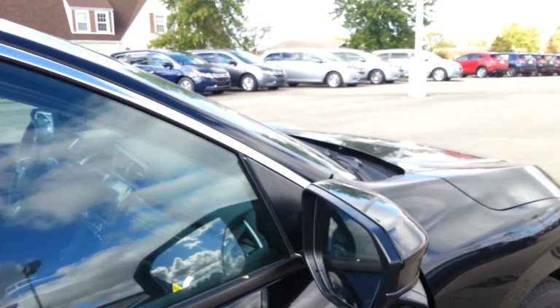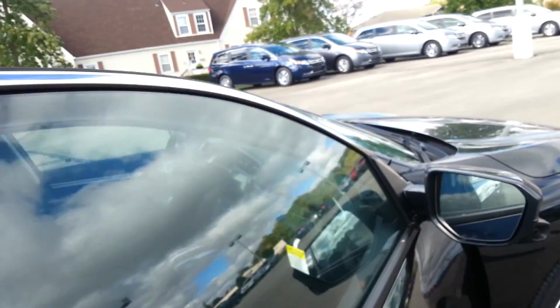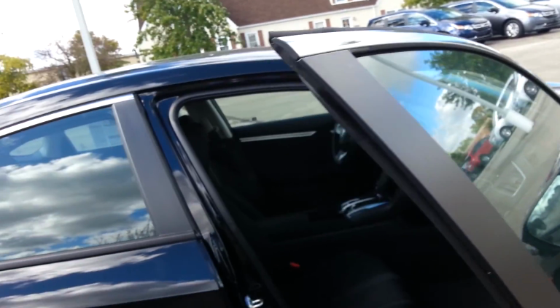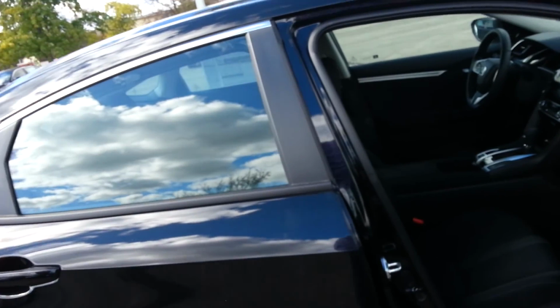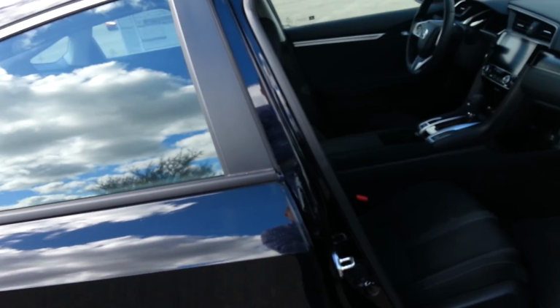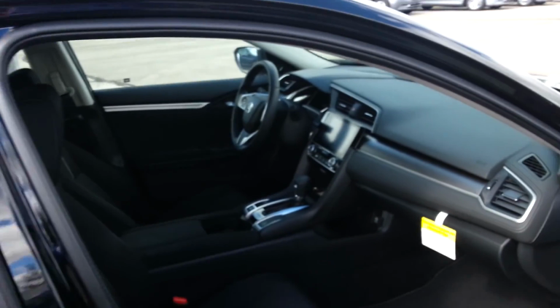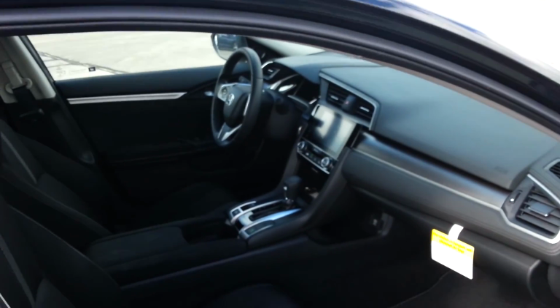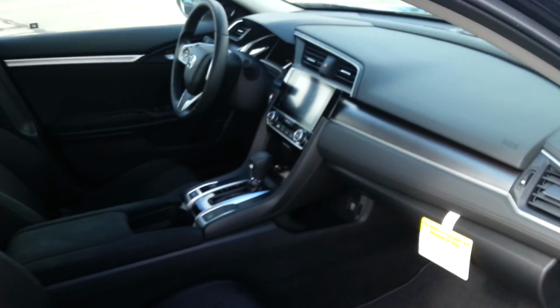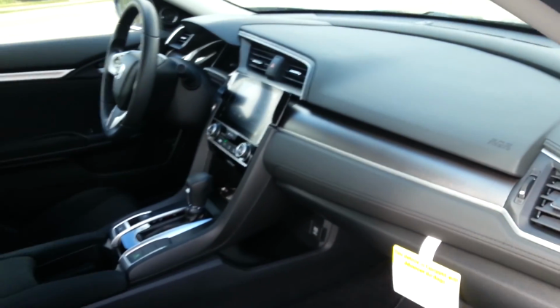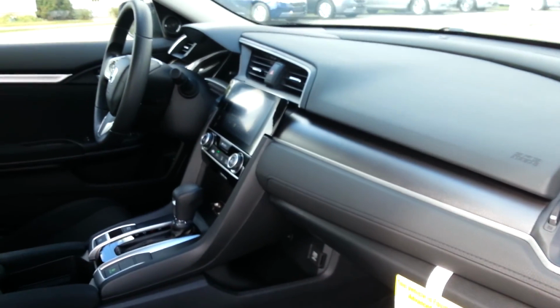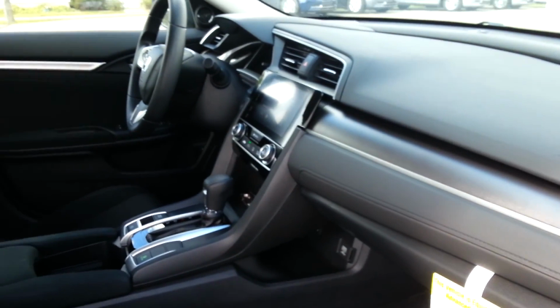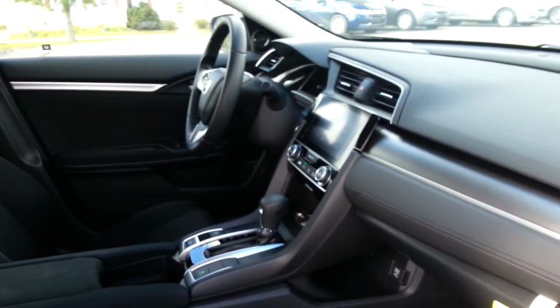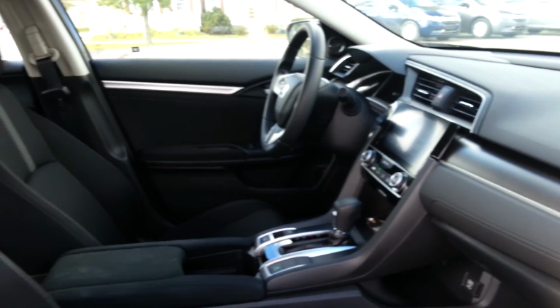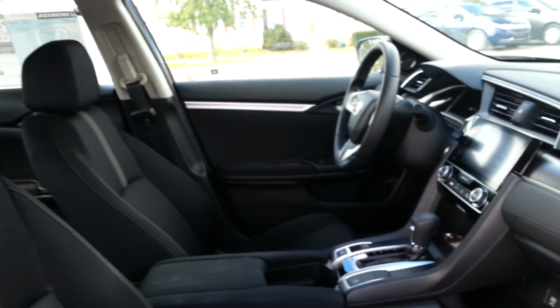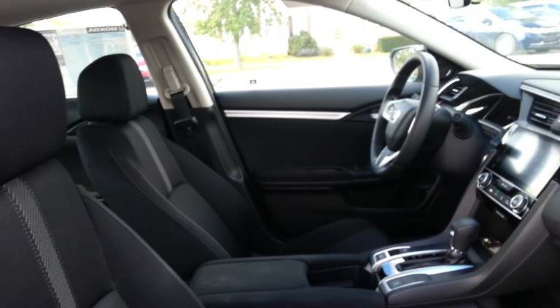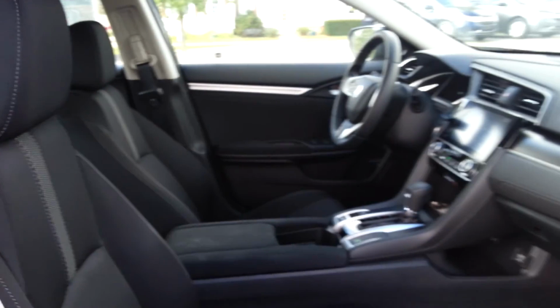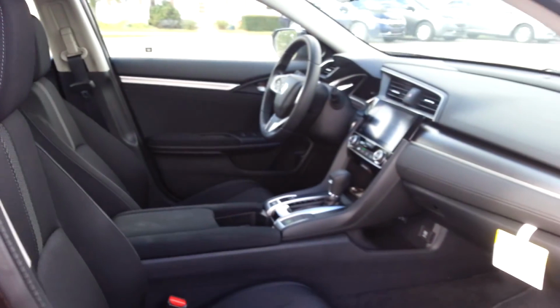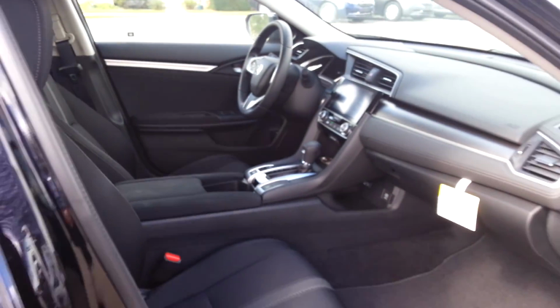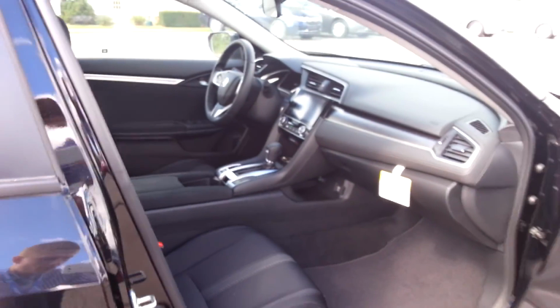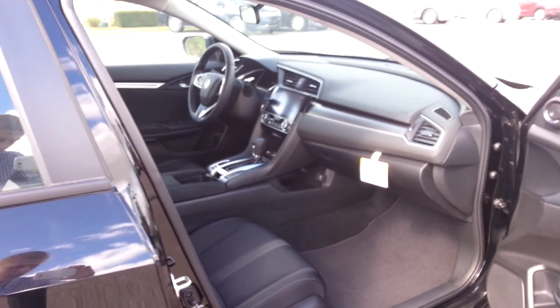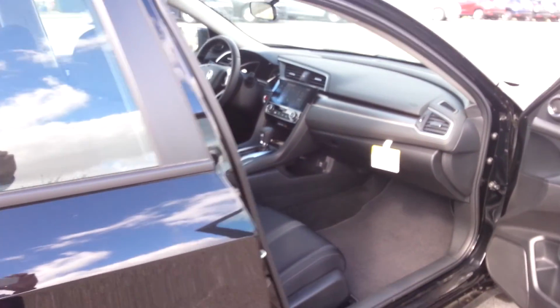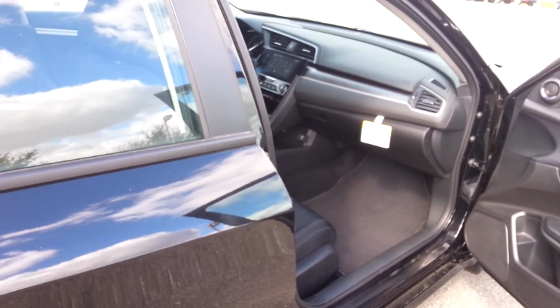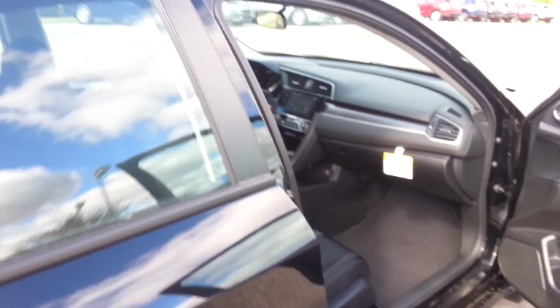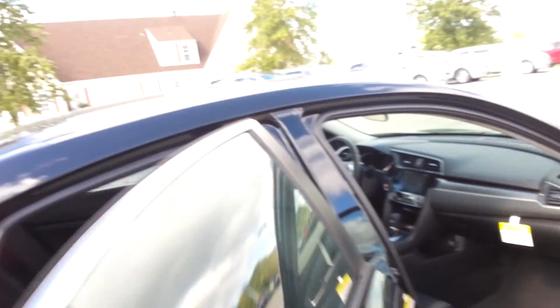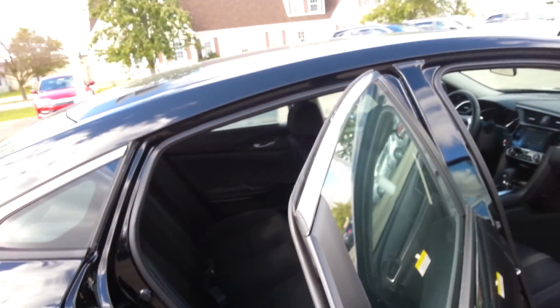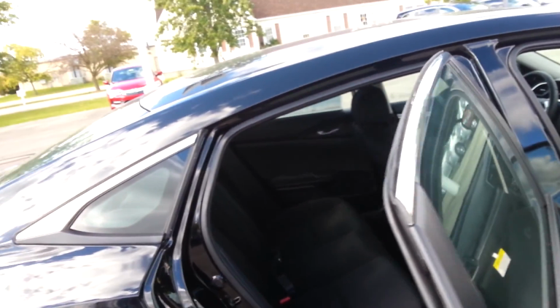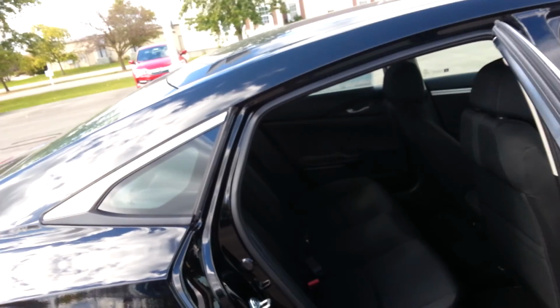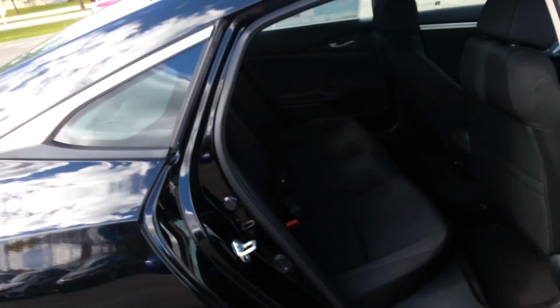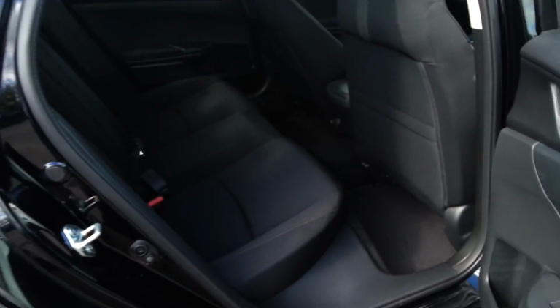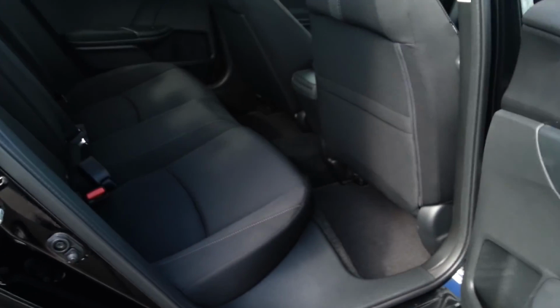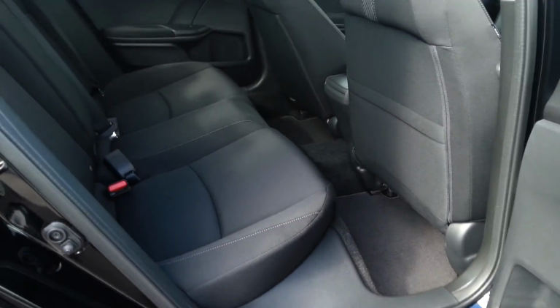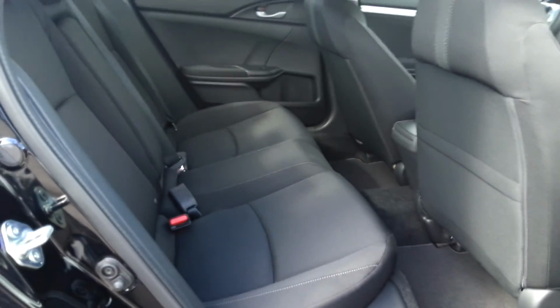On the inside, this one has black cloth seating and a 7-inch touch screen display up front. And then around to the back, you can get an idea of how much leg room is going to be offered to any back seat passengers.